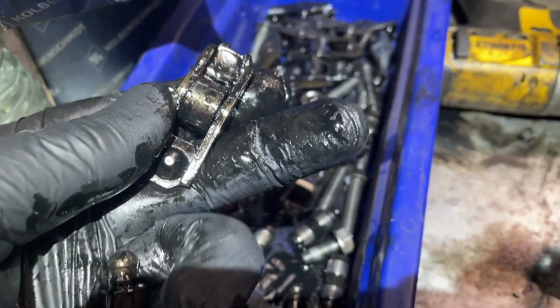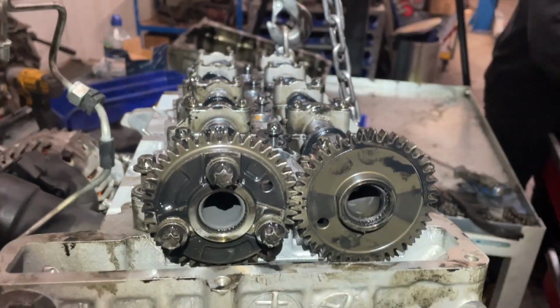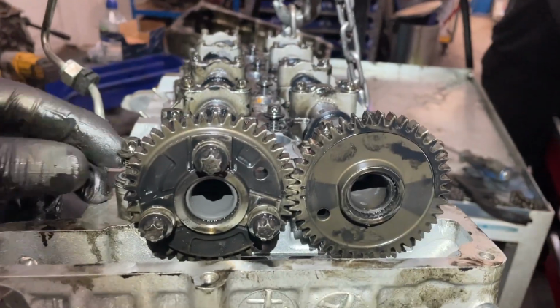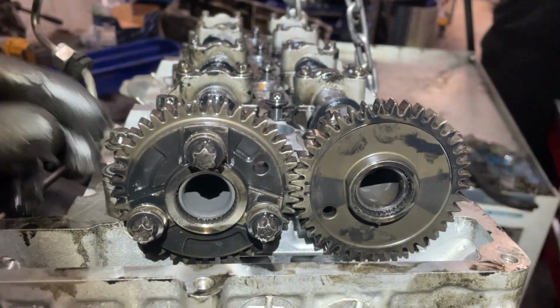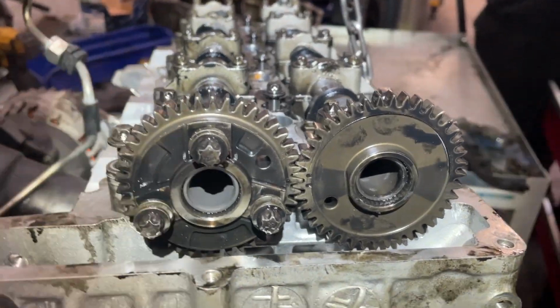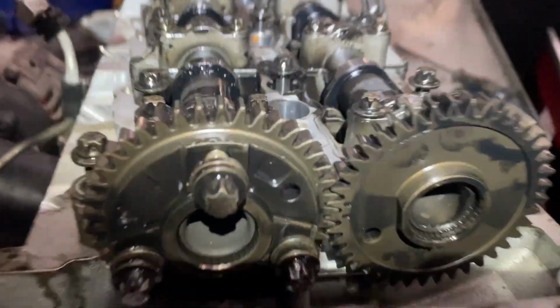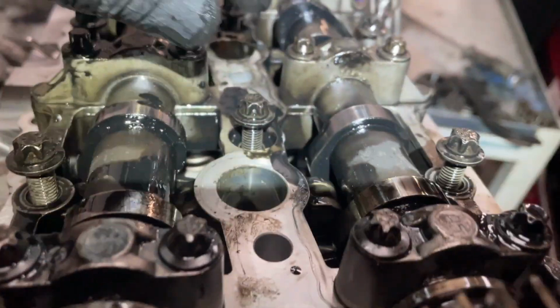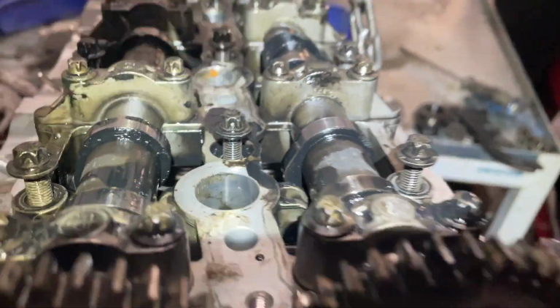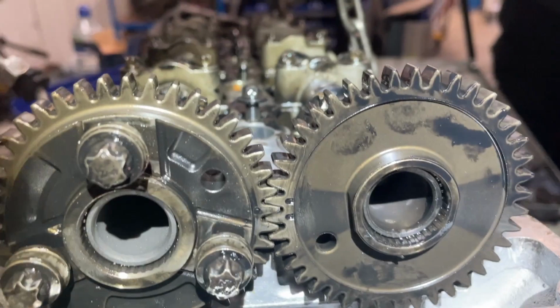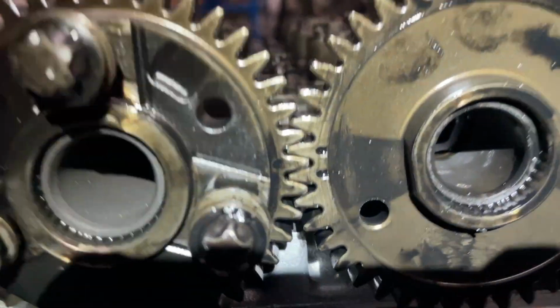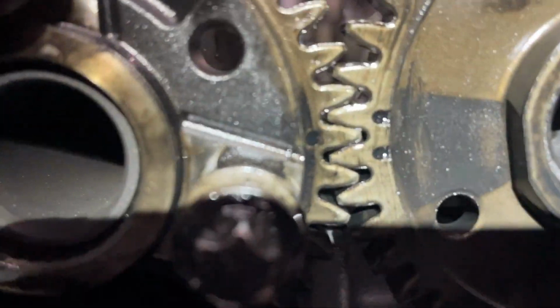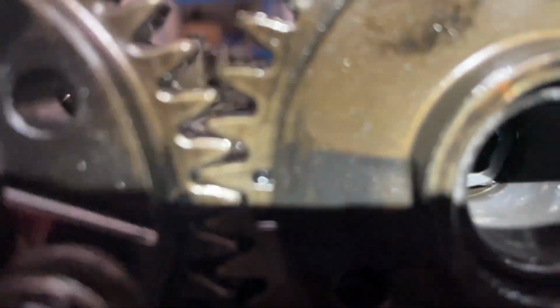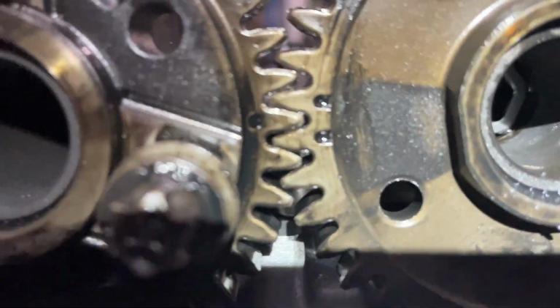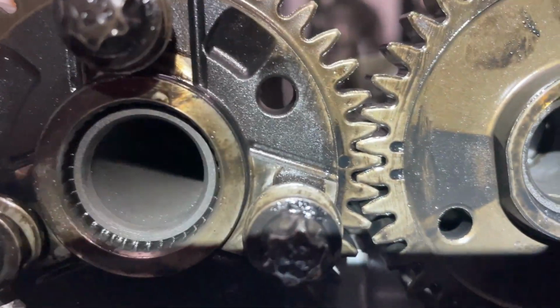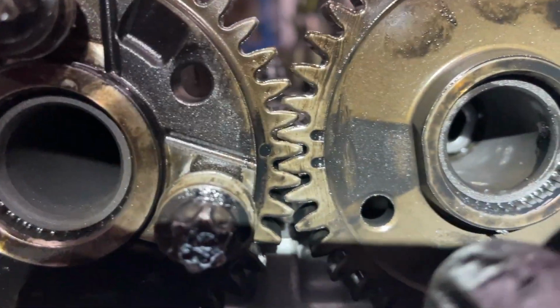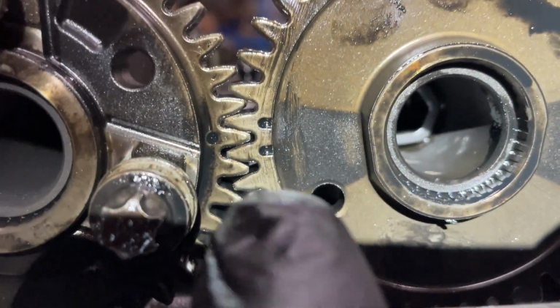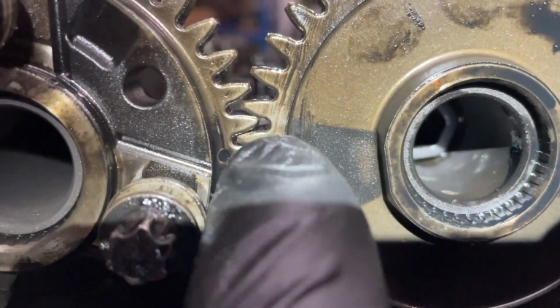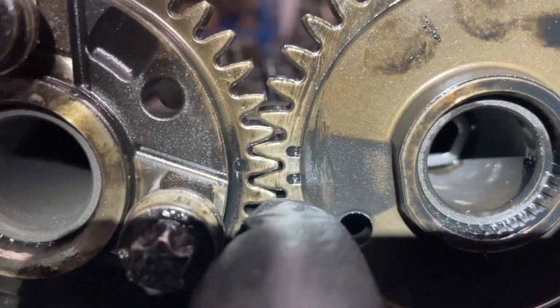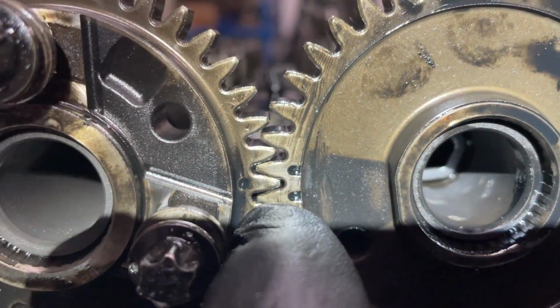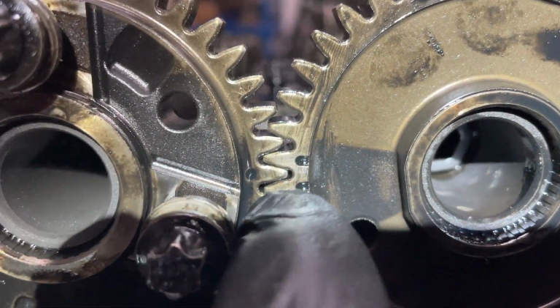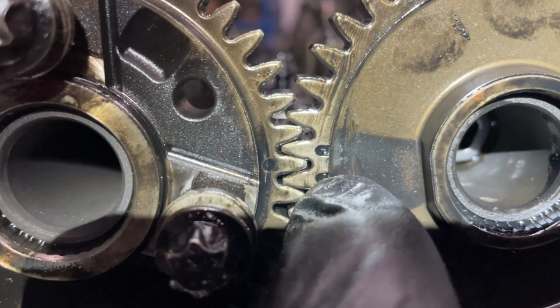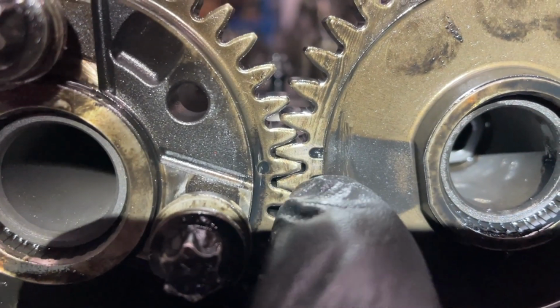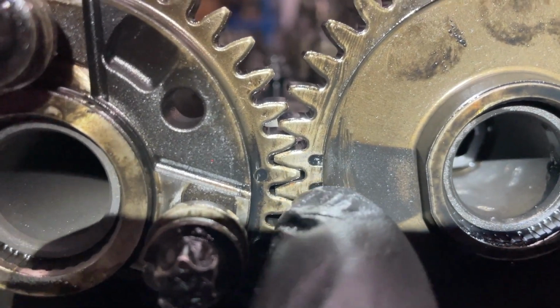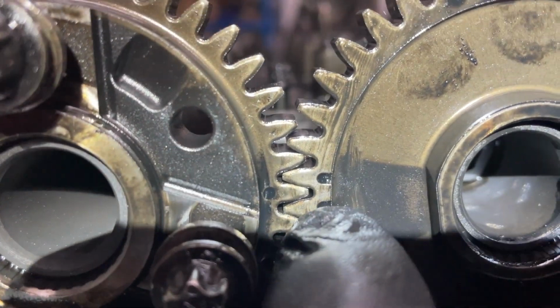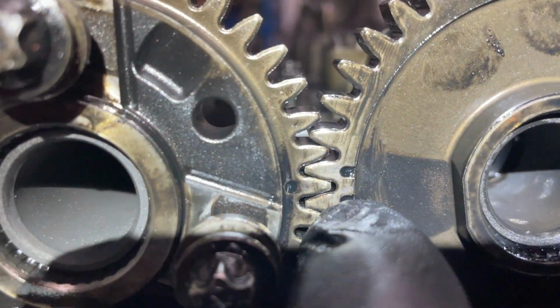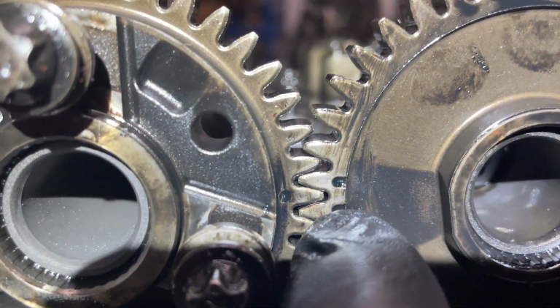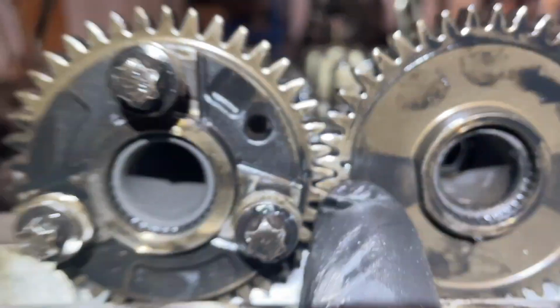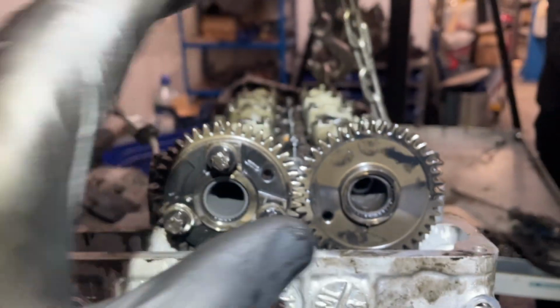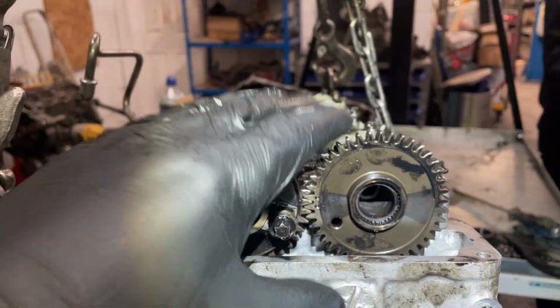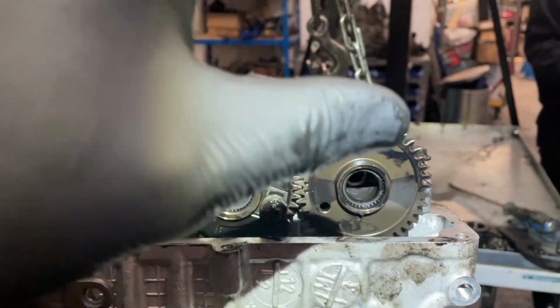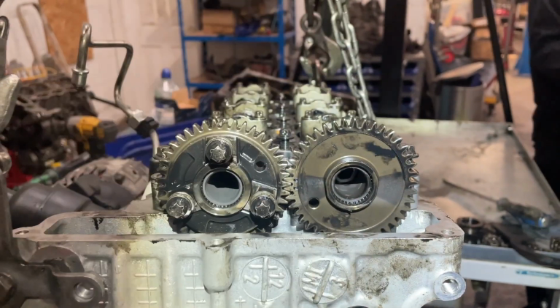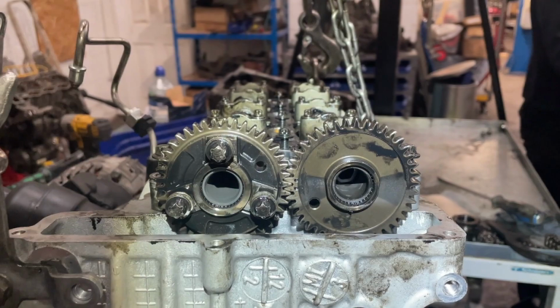Put the cam carrier on, and before you bolt it down make sure that these dots are lined up. You've got one on the left and two on the right, and when they're in that position you know the cam carrier is in the correct position for timing.